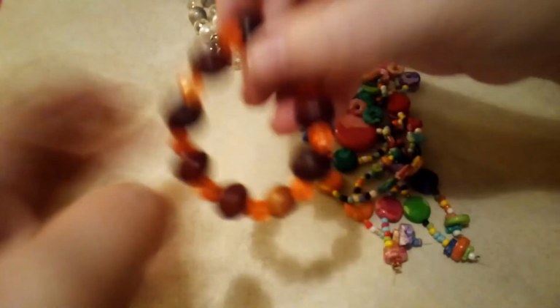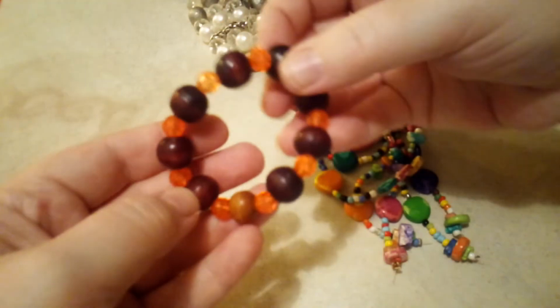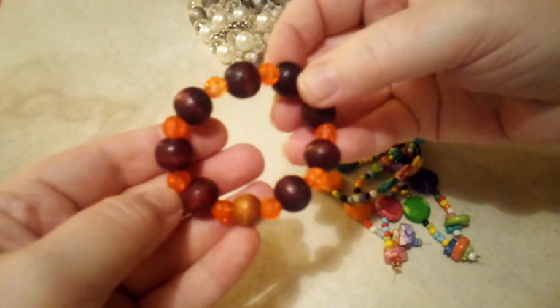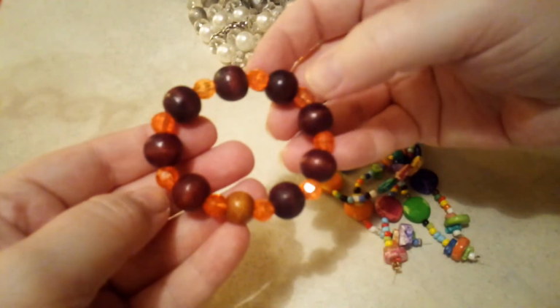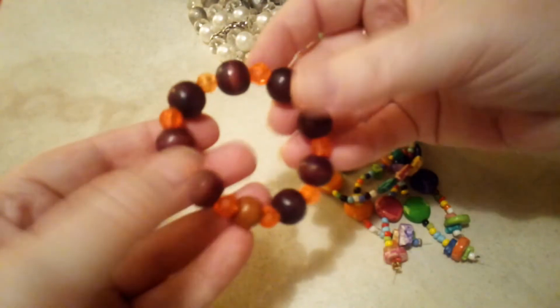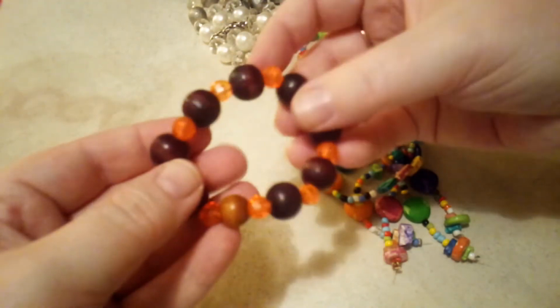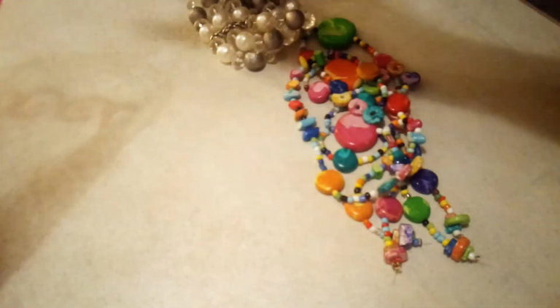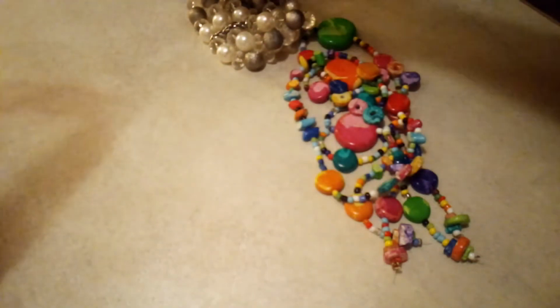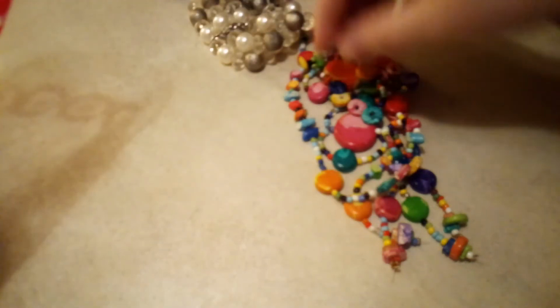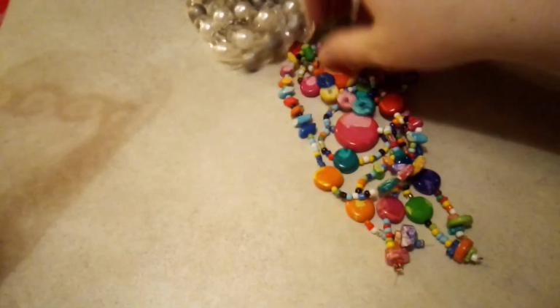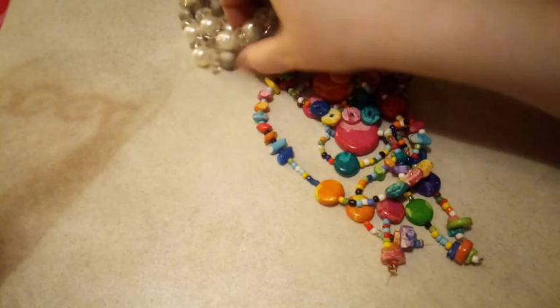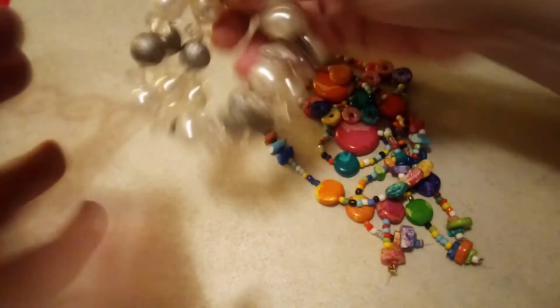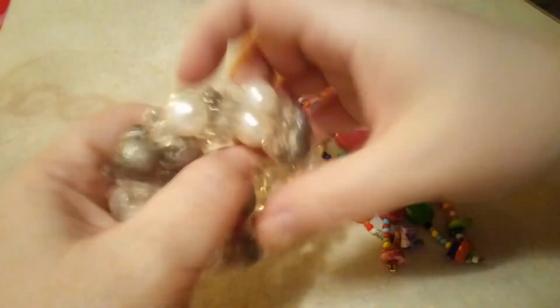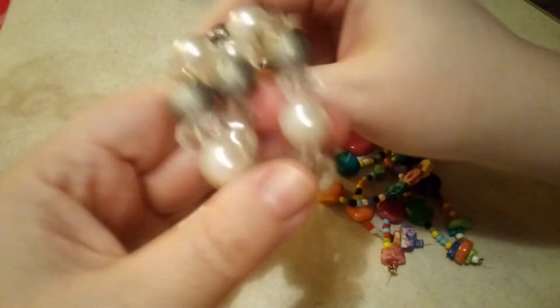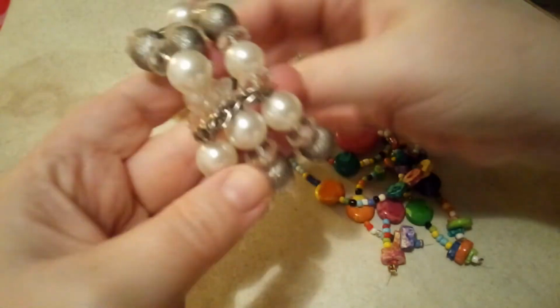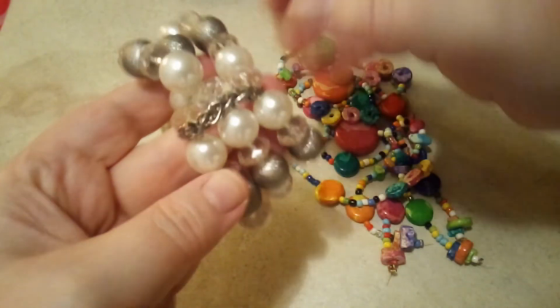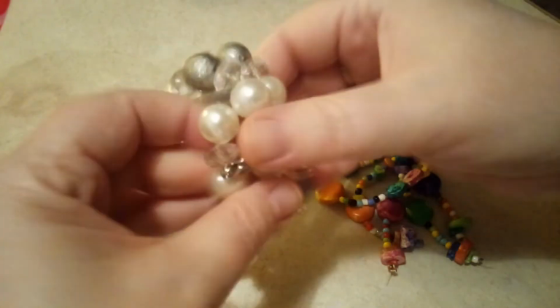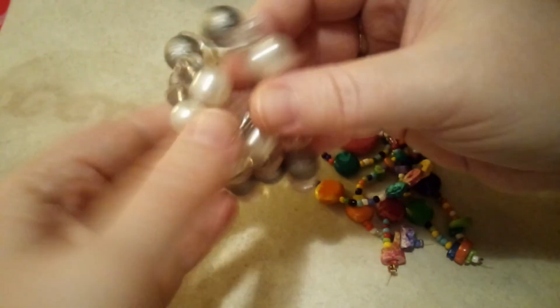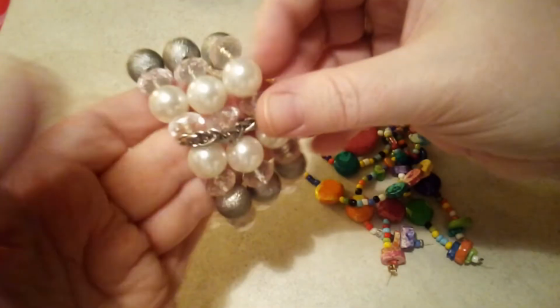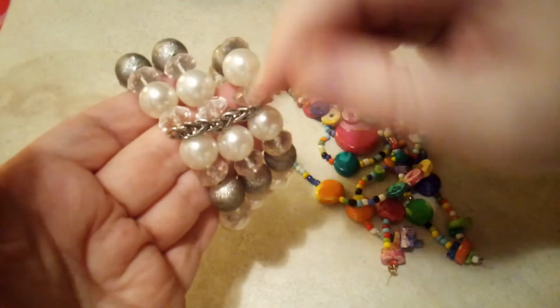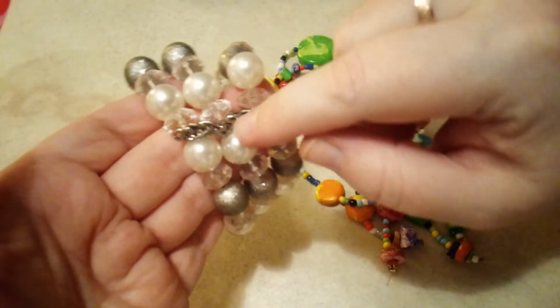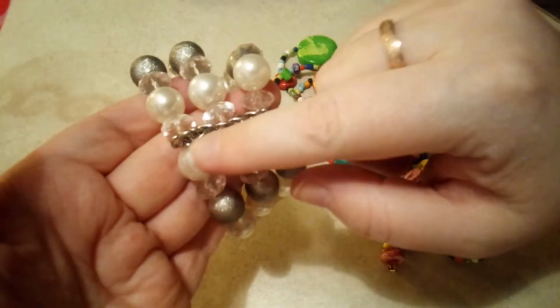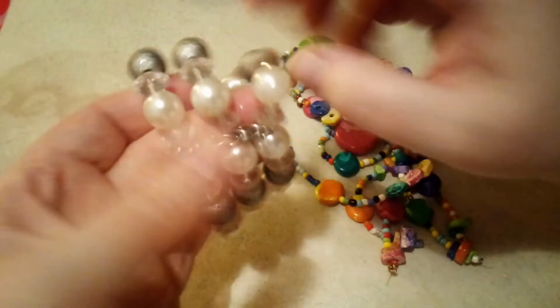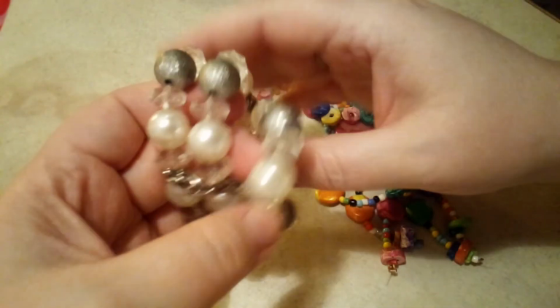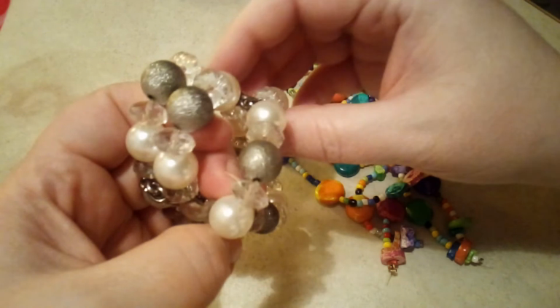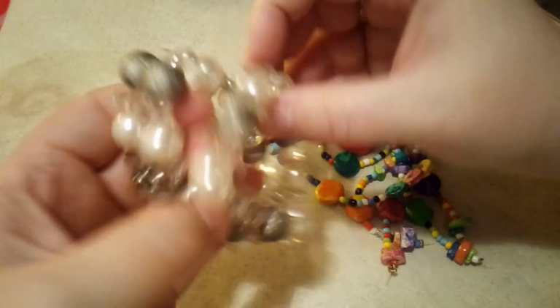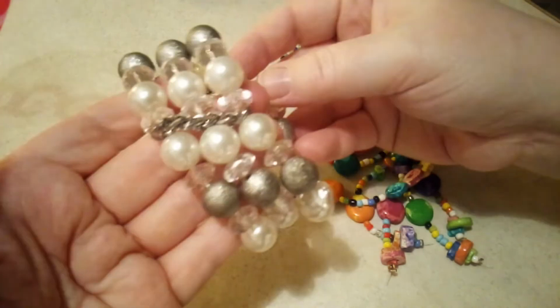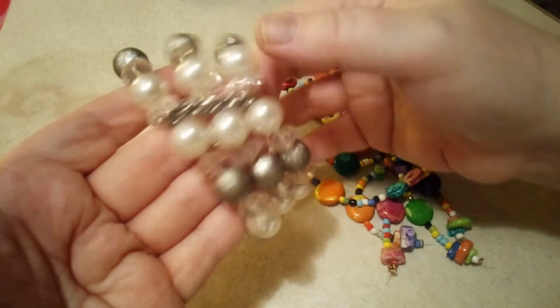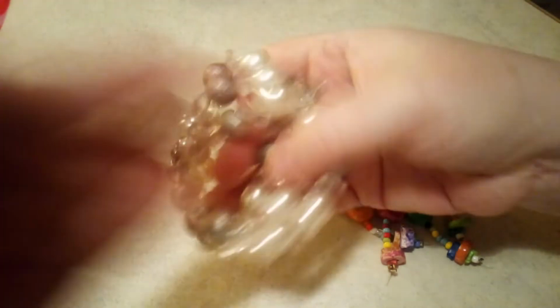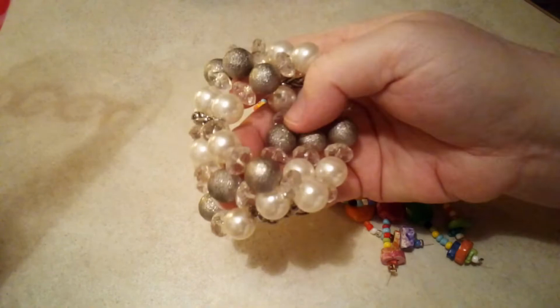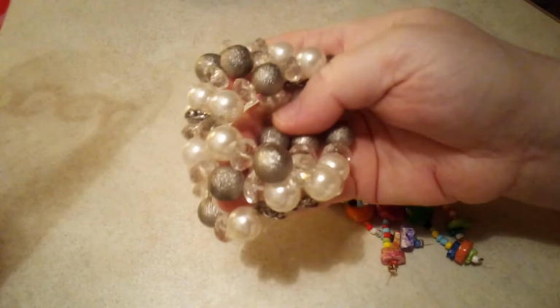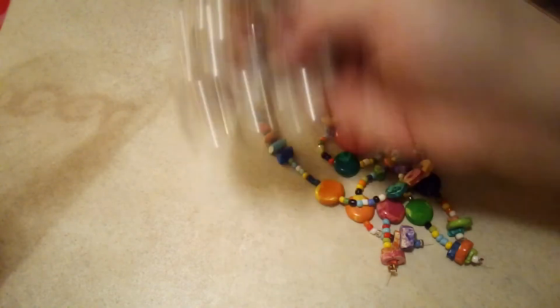These are just wooden and plastic stretchy bracelets. Then this is an interesting bracelet — you could just resell it or wear it. It's got a chain across it to hold it together, and all these beads. It's not stretched out; they're plastic.